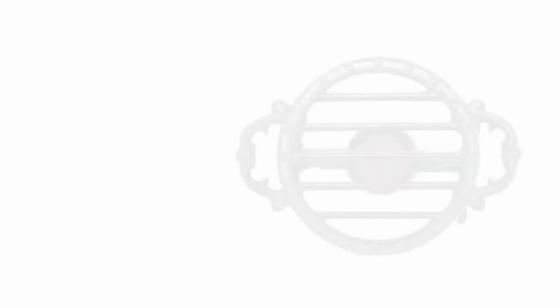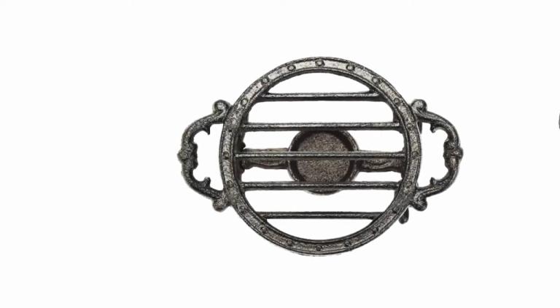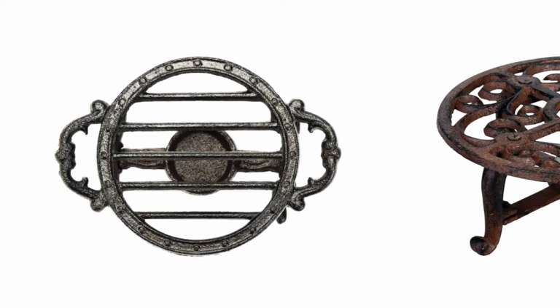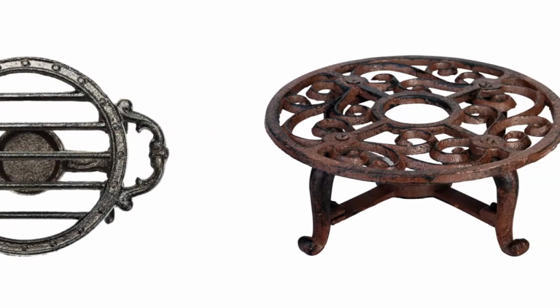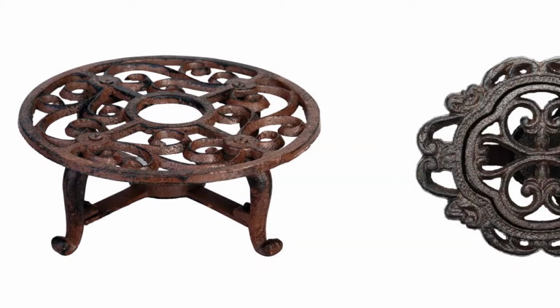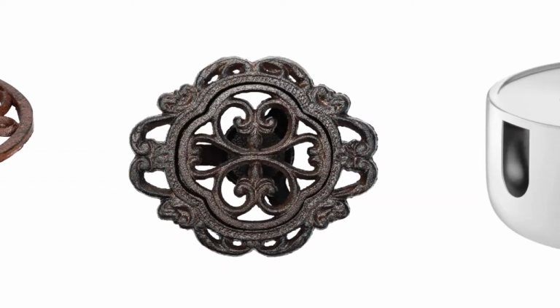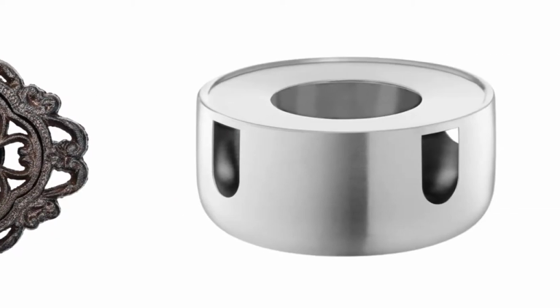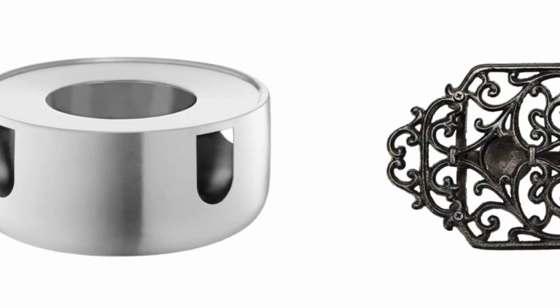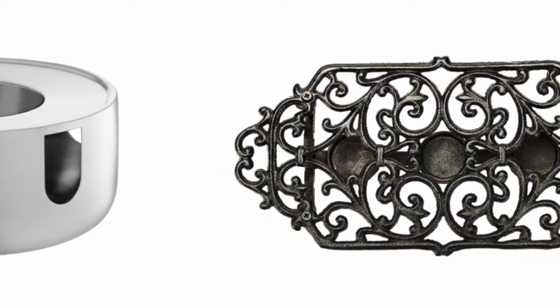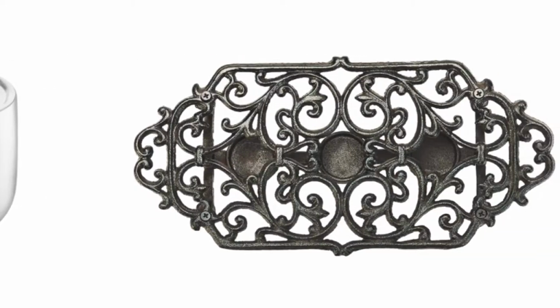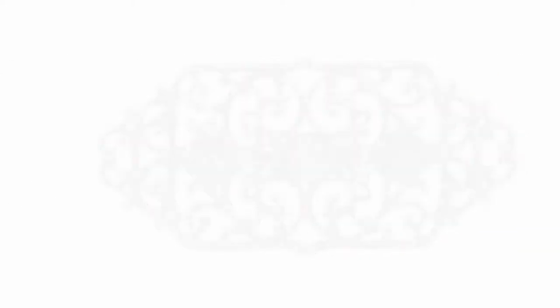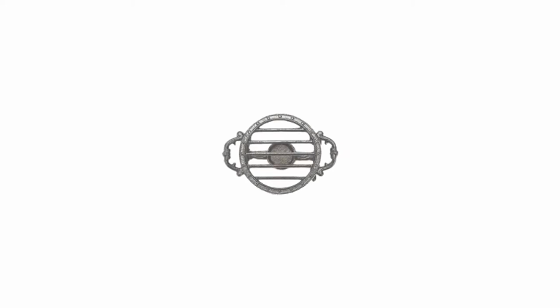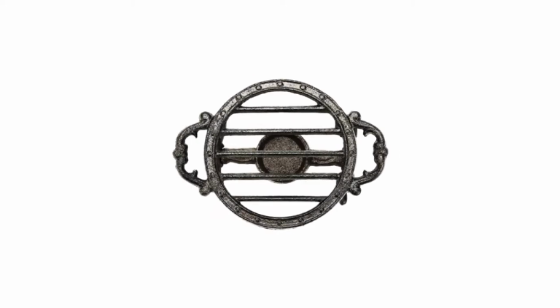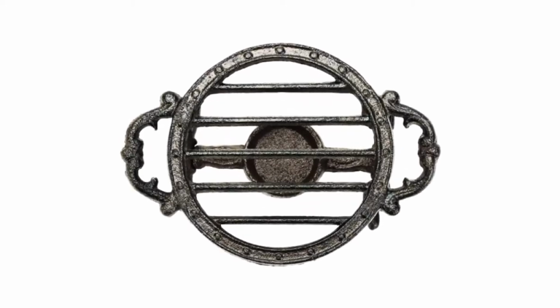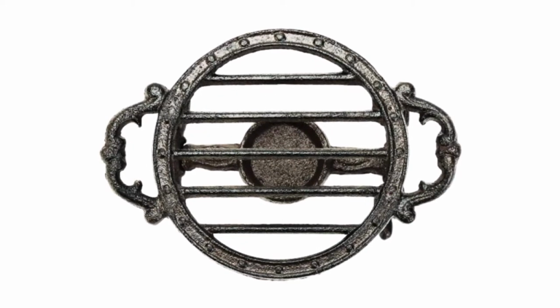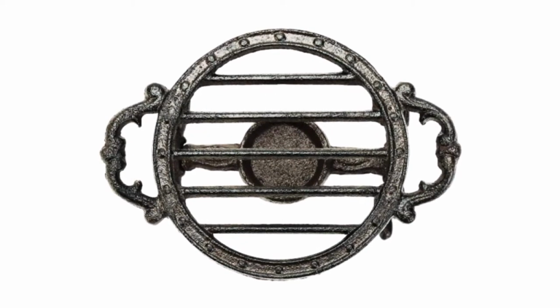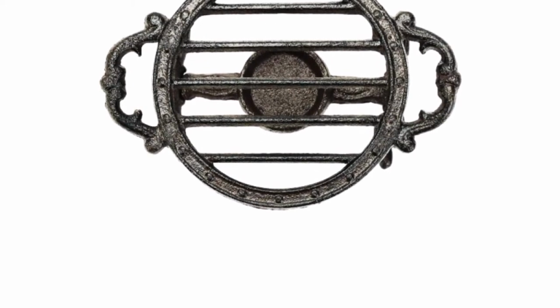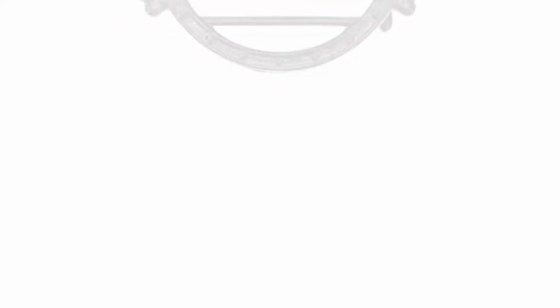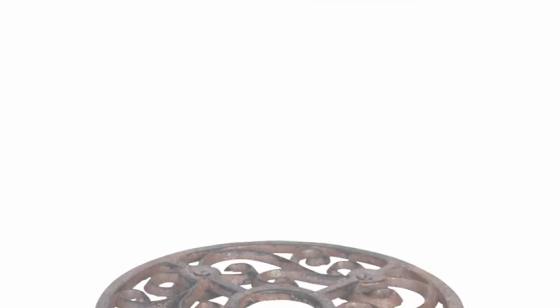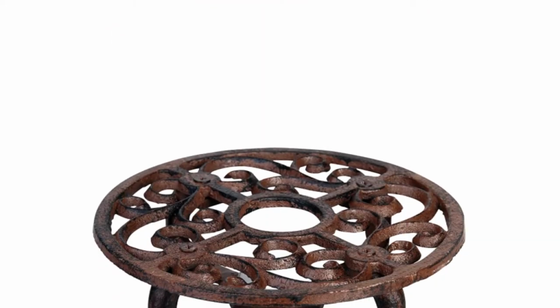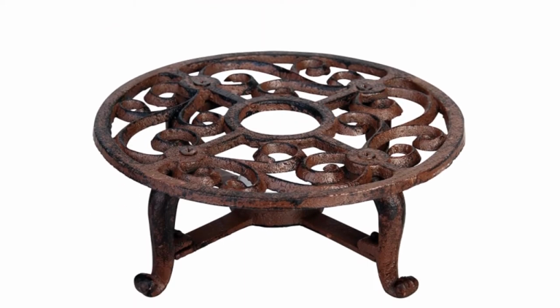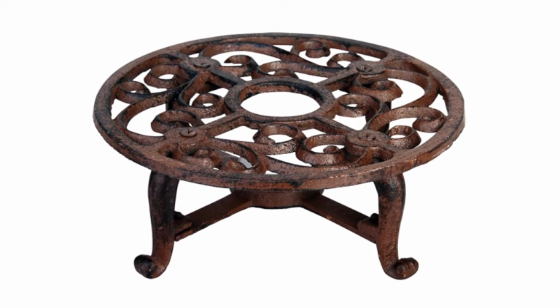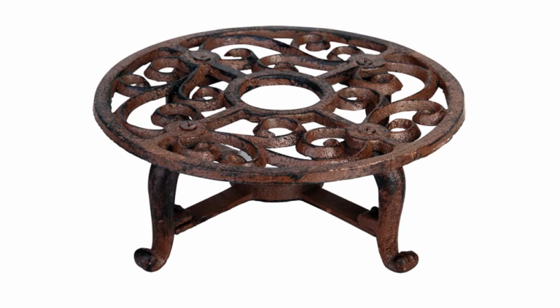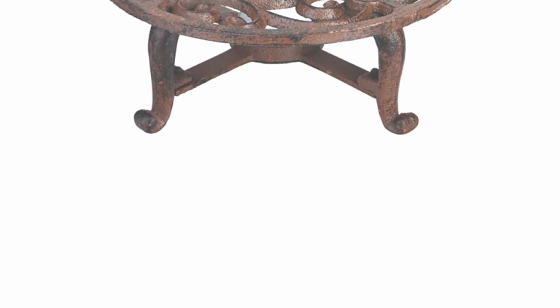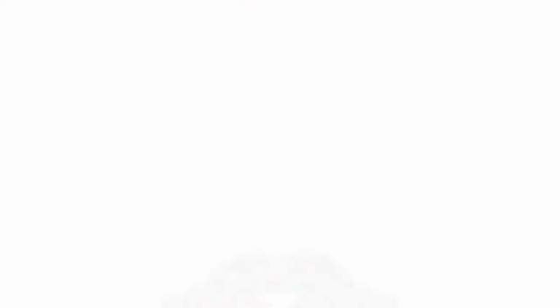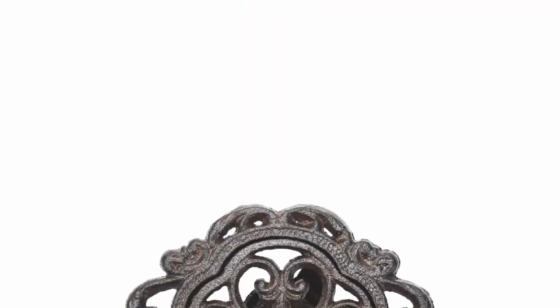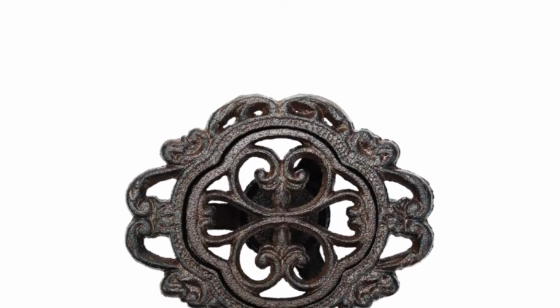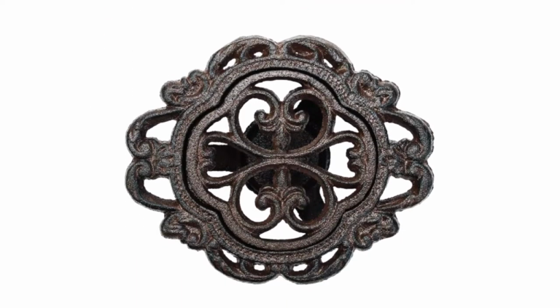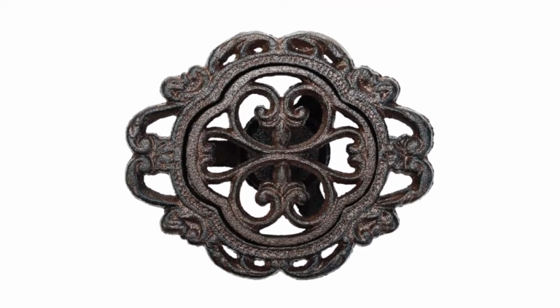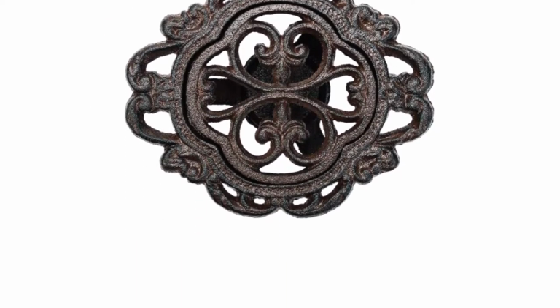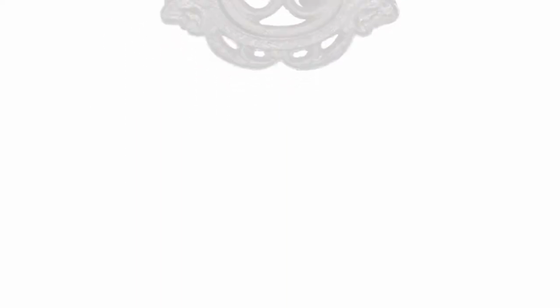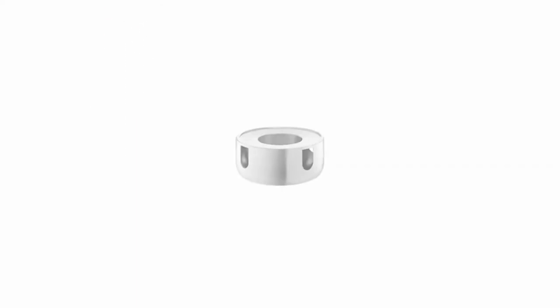Today I decided to review the top 5 best teapot warmers on the market. I made this list based on my personal opinion, trying to list them based on price, quality, durability, and more. So let's get started with the video.